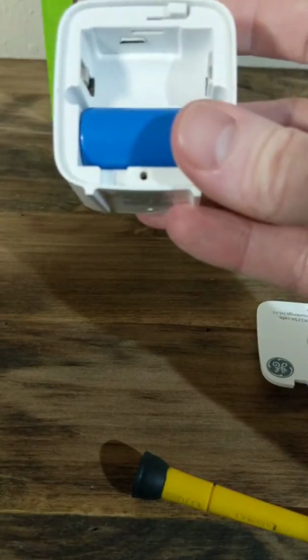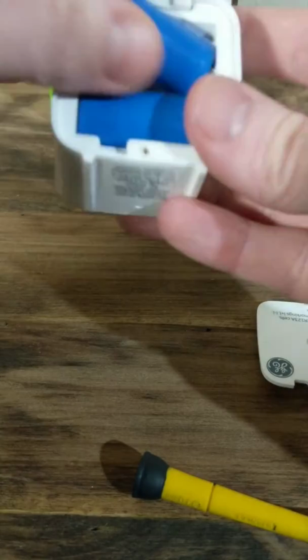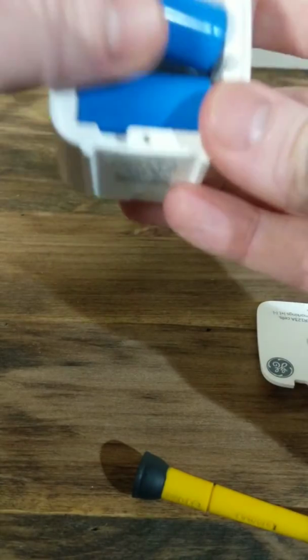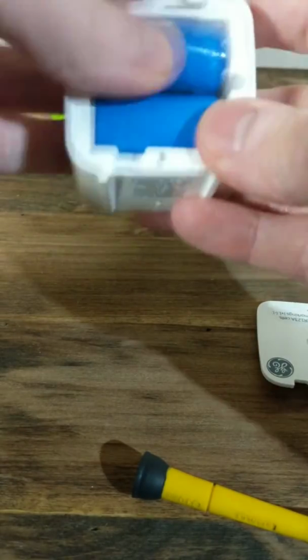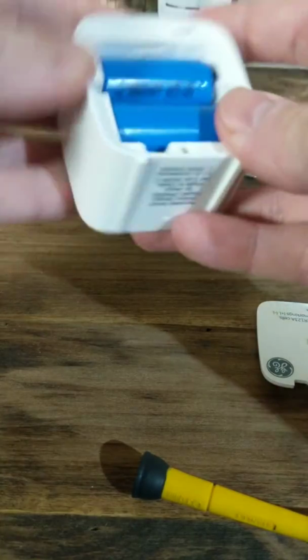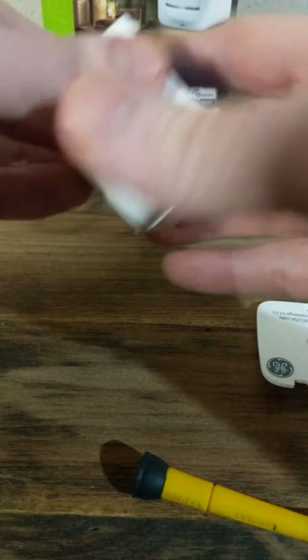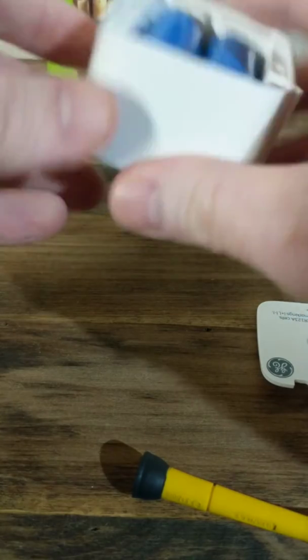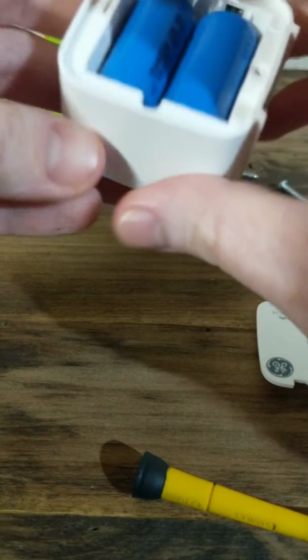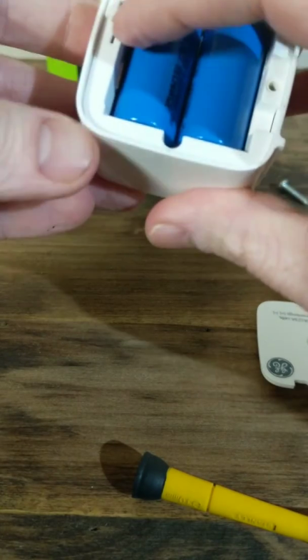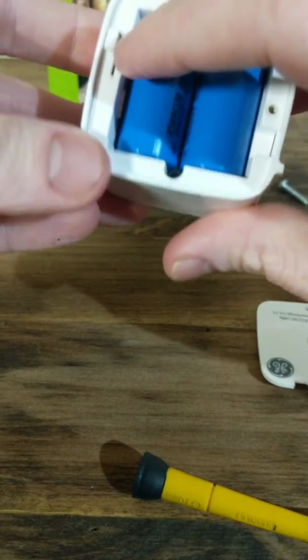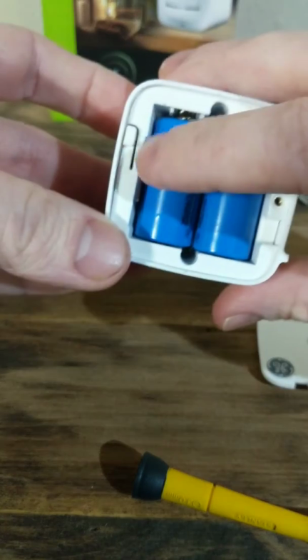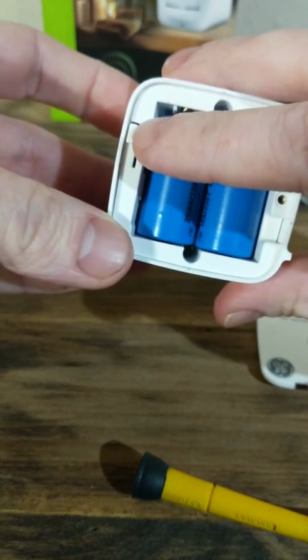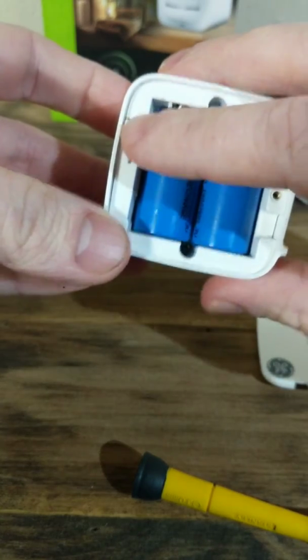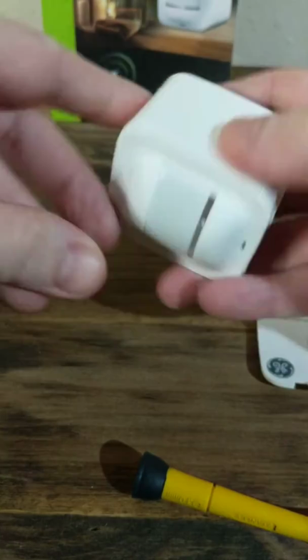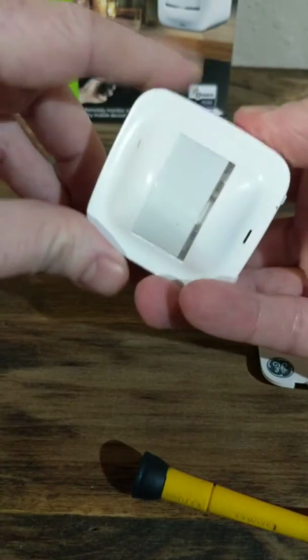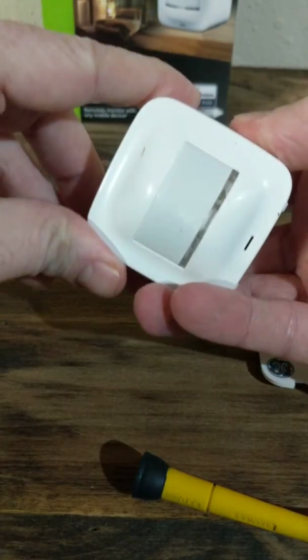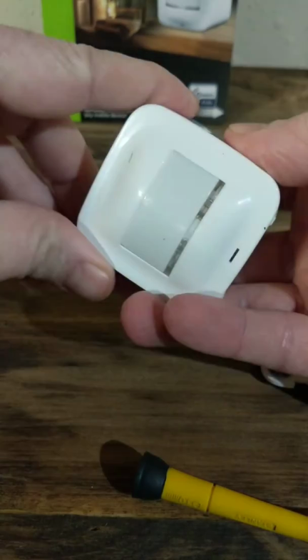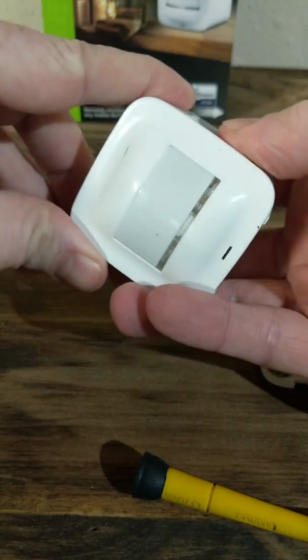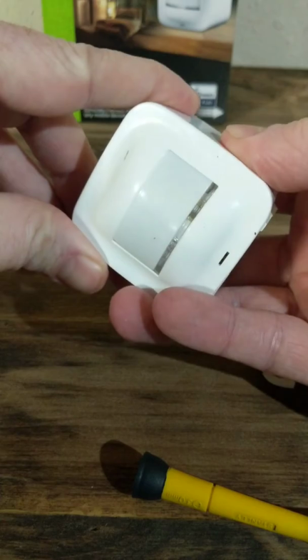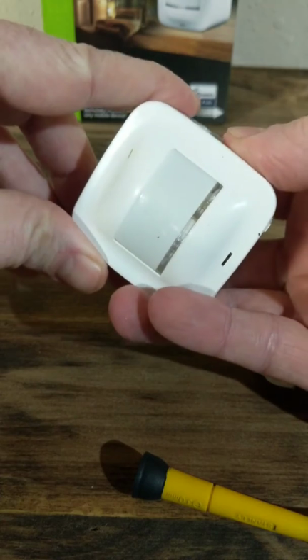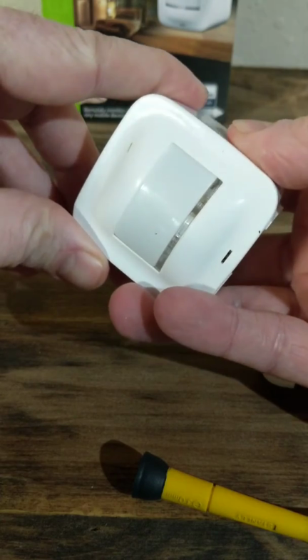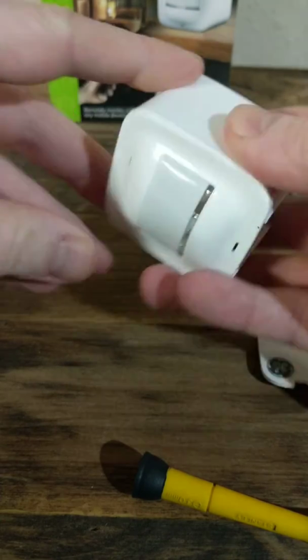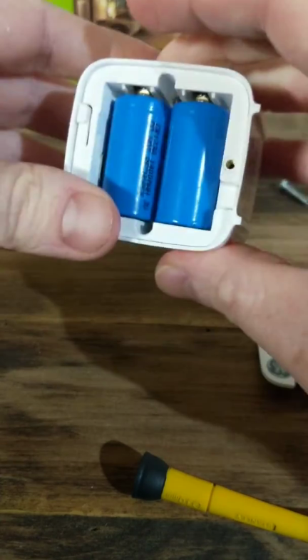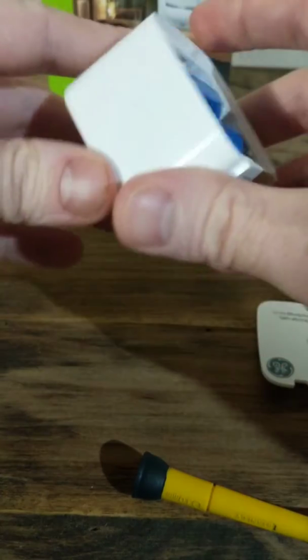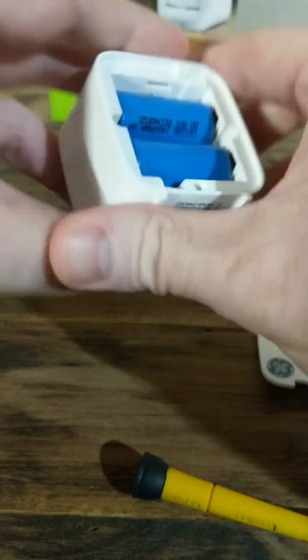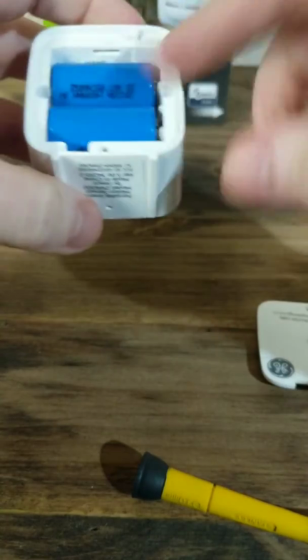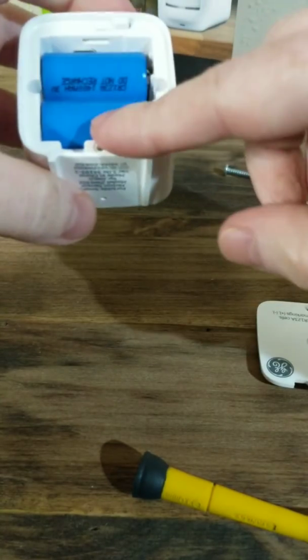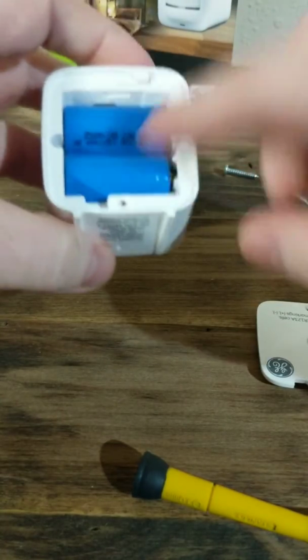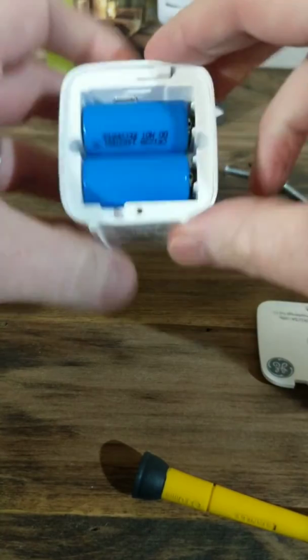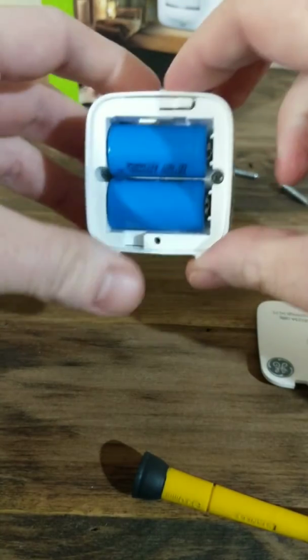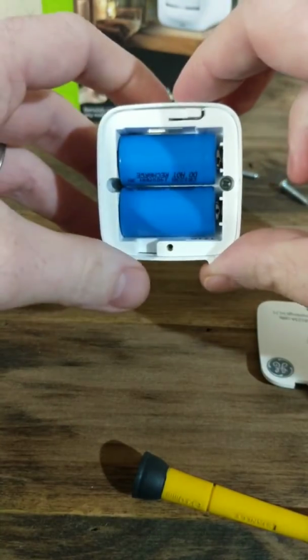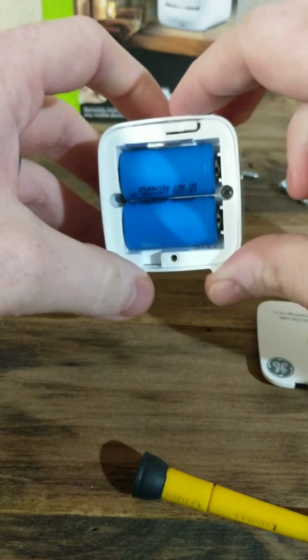I'm going to put those batteries back in there. Then I'm going to click this top button right here just to make sure that it has power. Everything's working — we got power. I'm going to put the back plate on and show you how to sync it up.